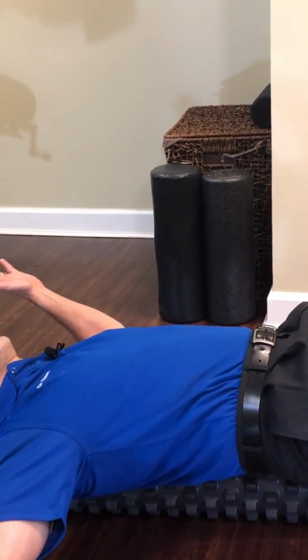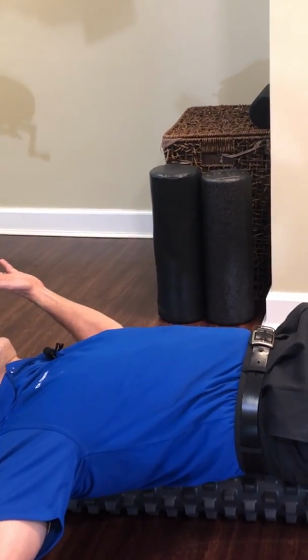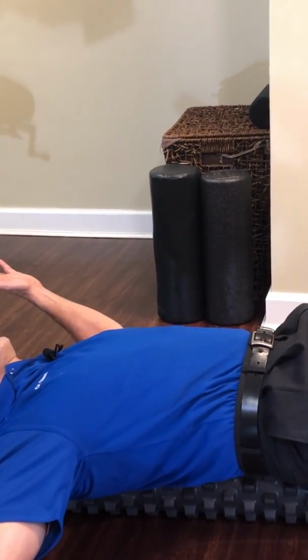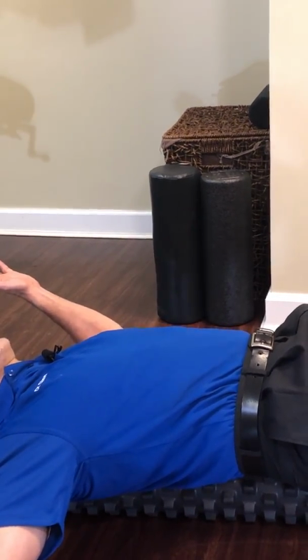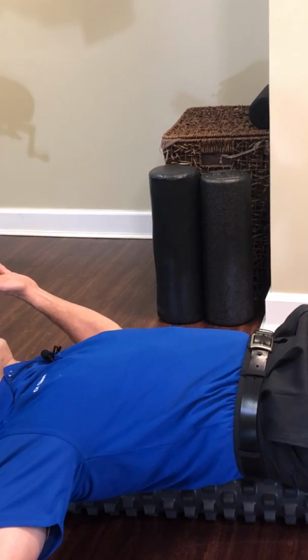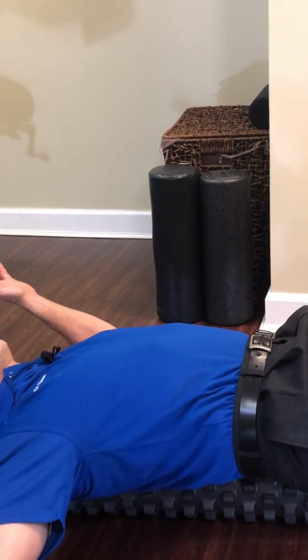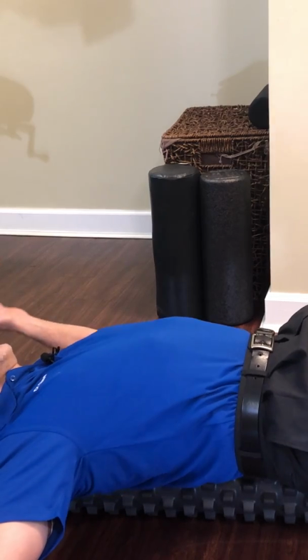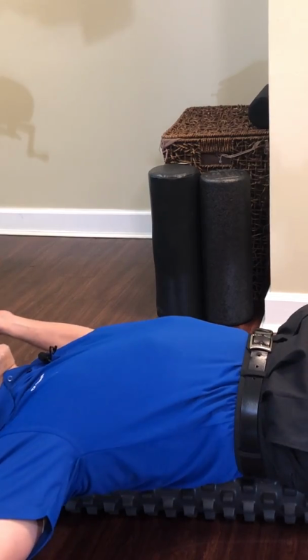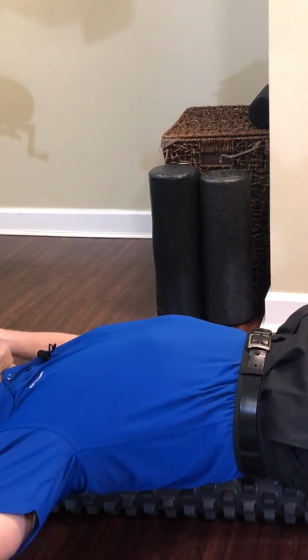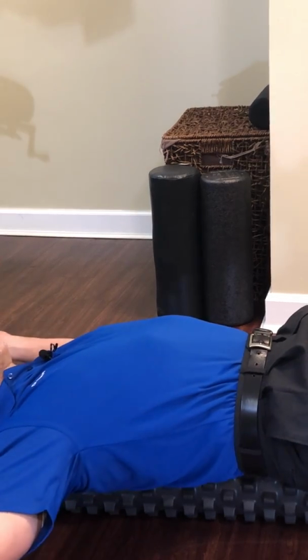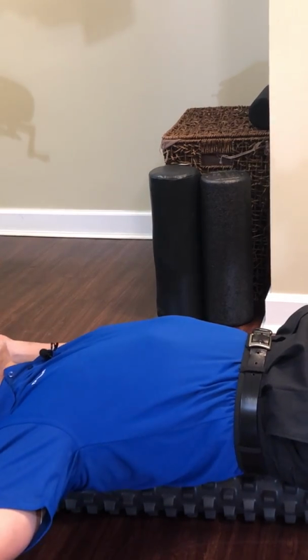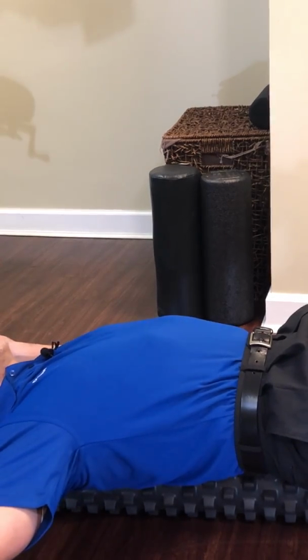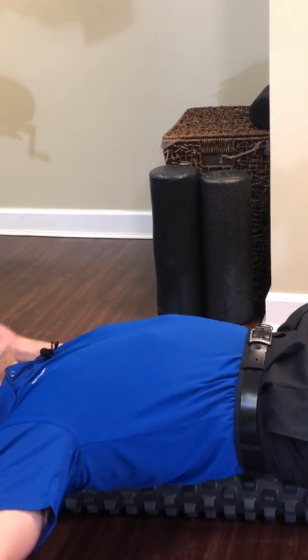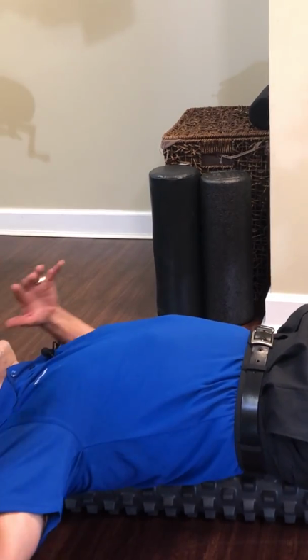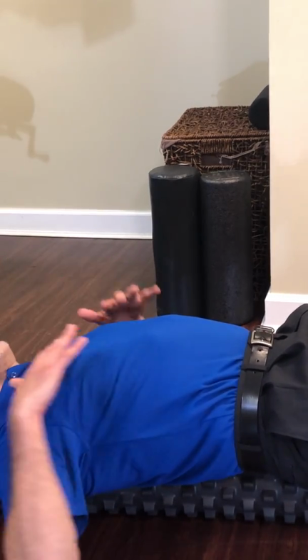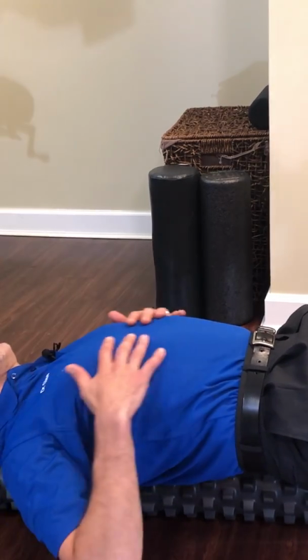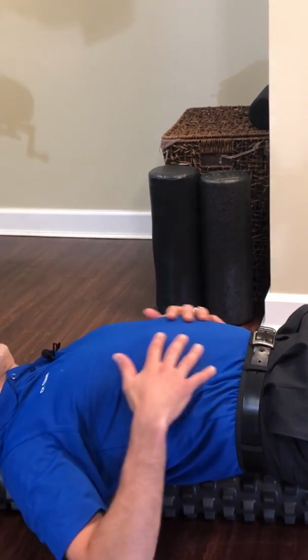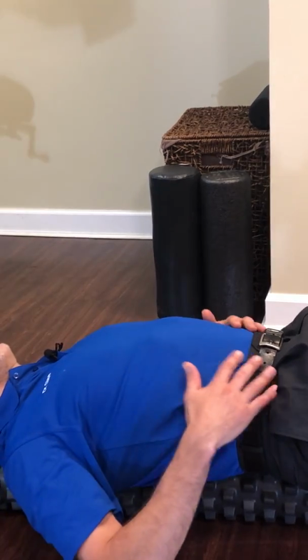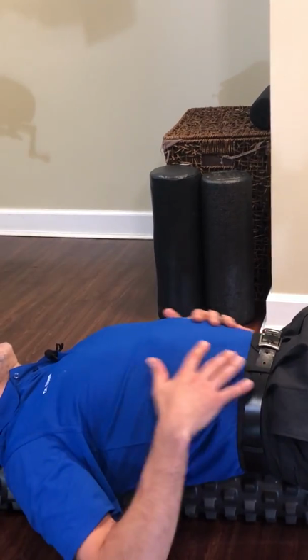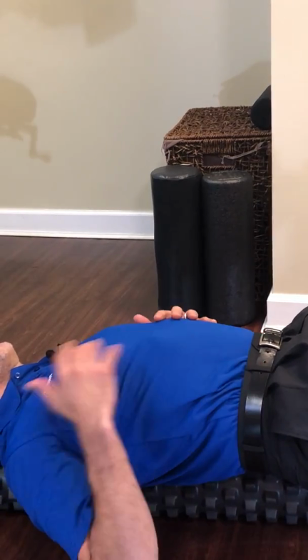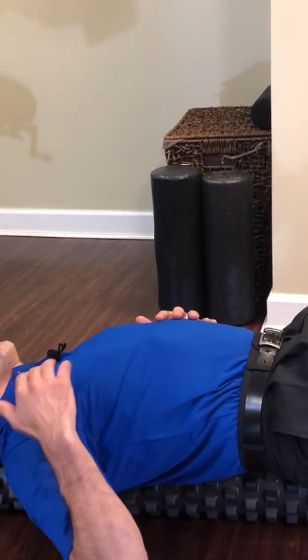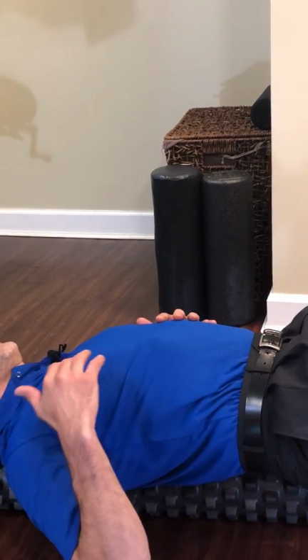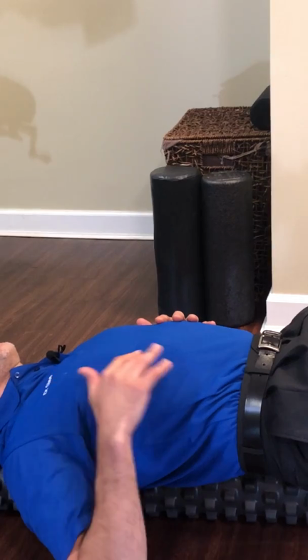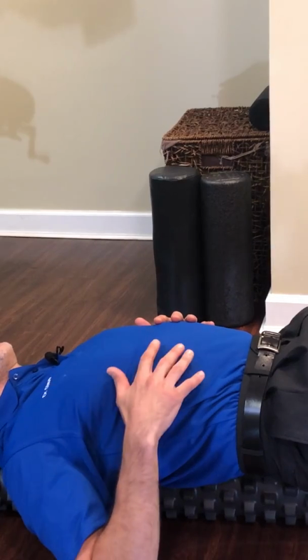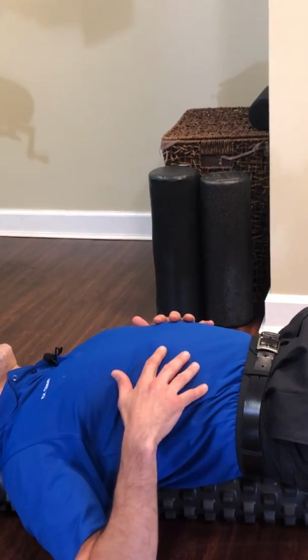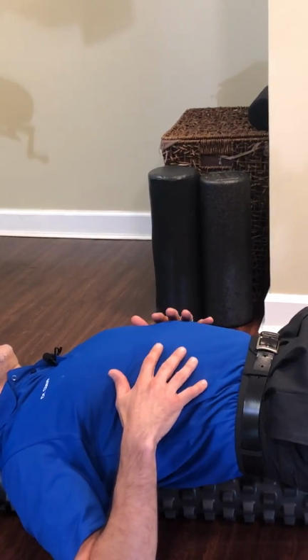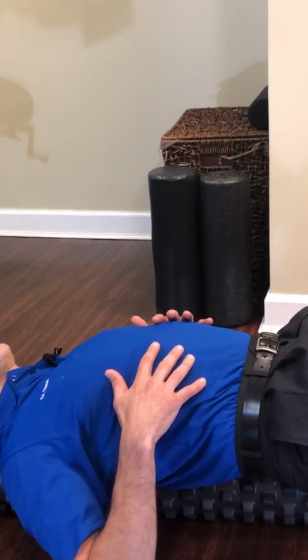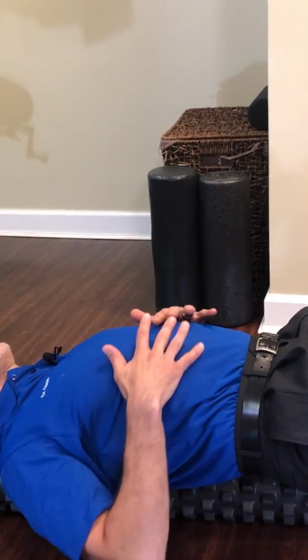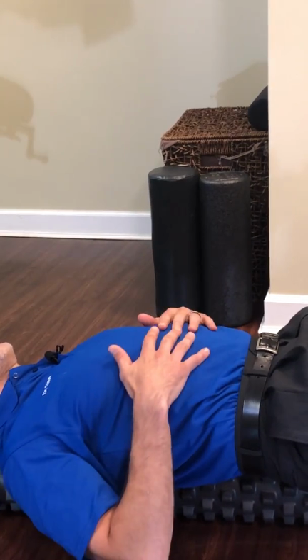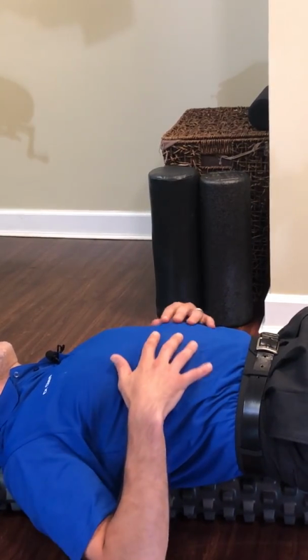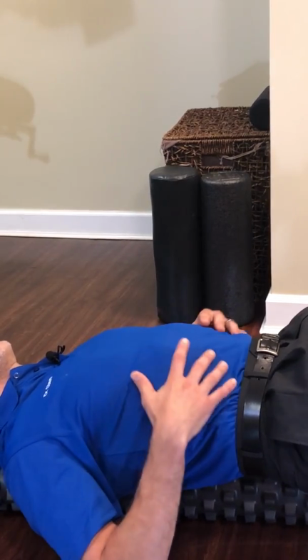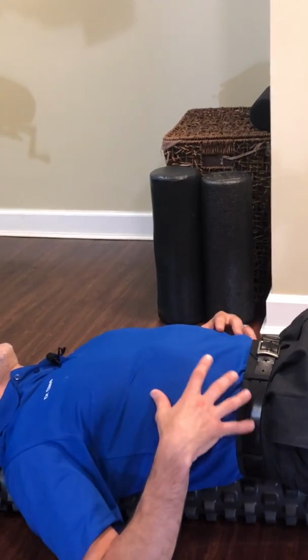I'm going to turn off my abs now — my back arches — and now we're putting more strain on the lumbar spine and the thoracic spine. So one more time.